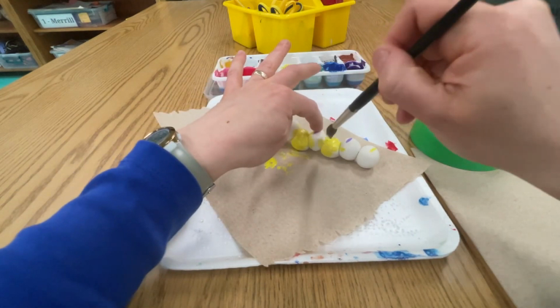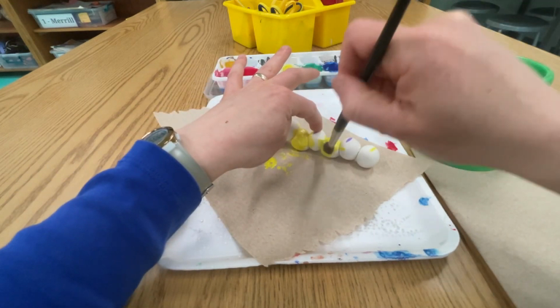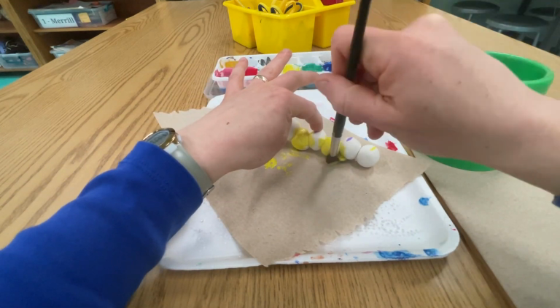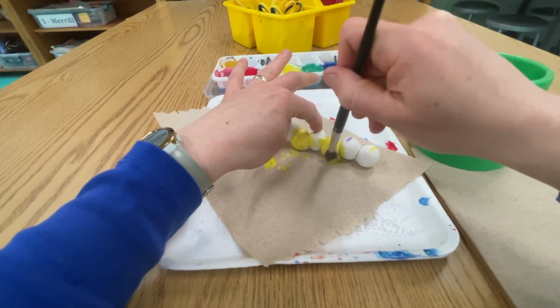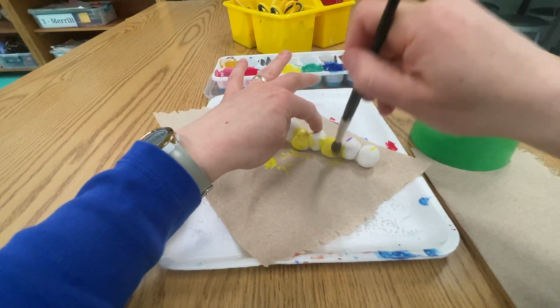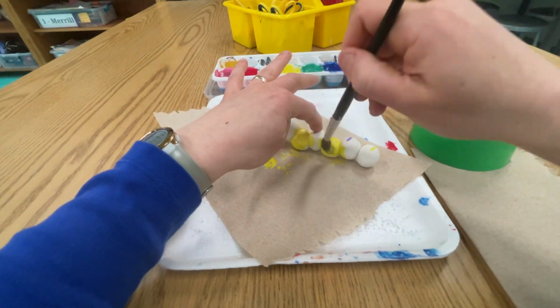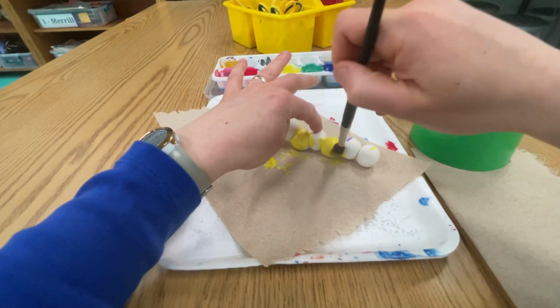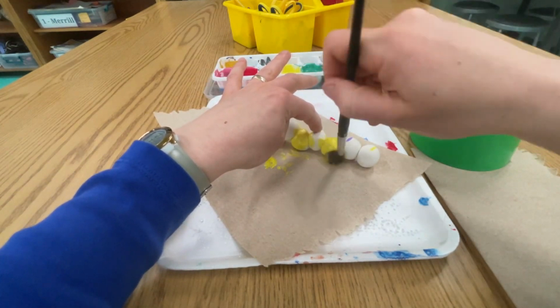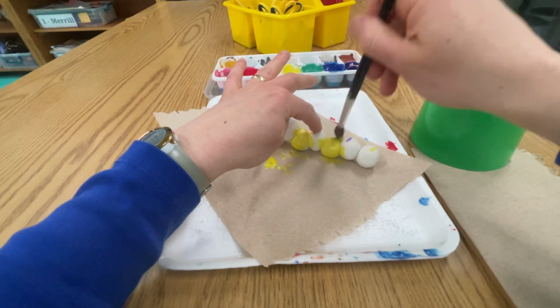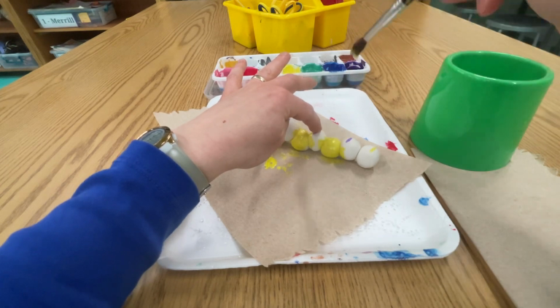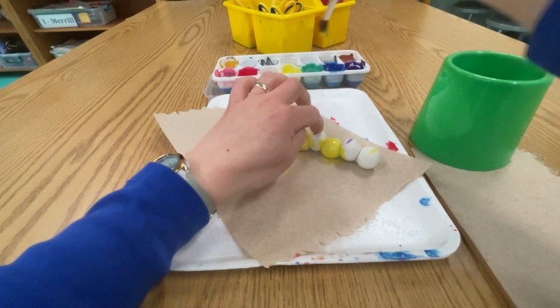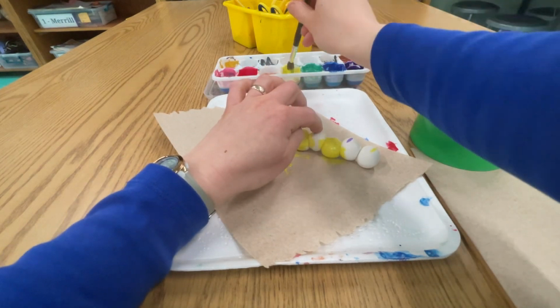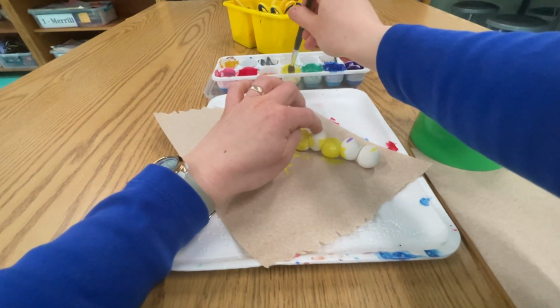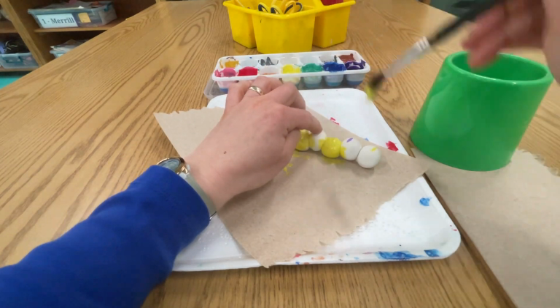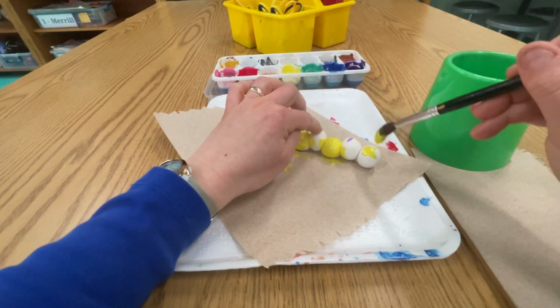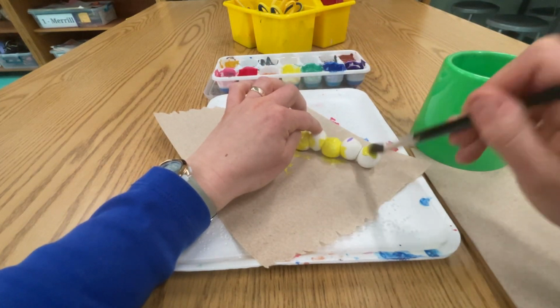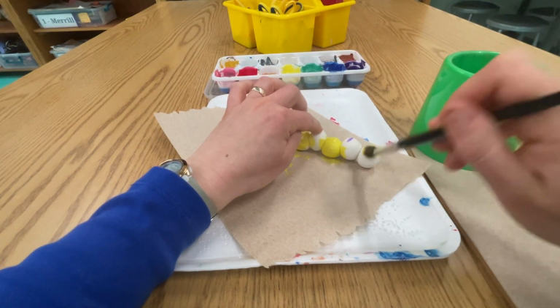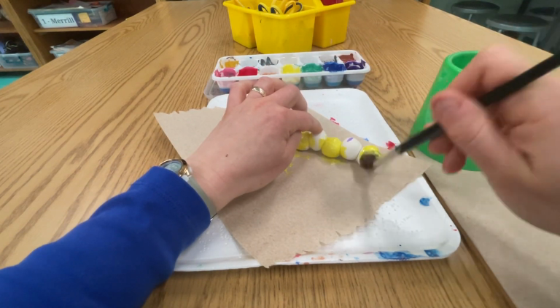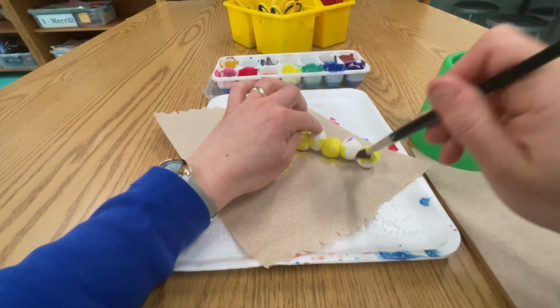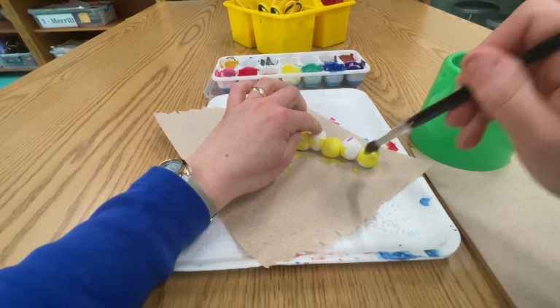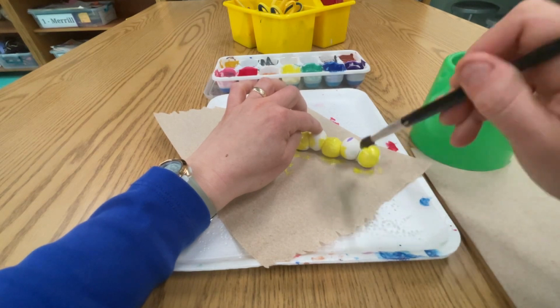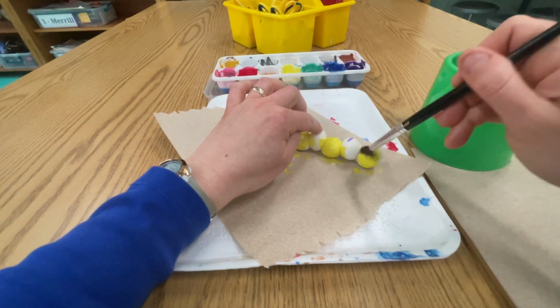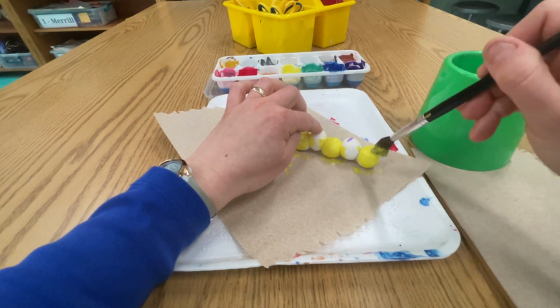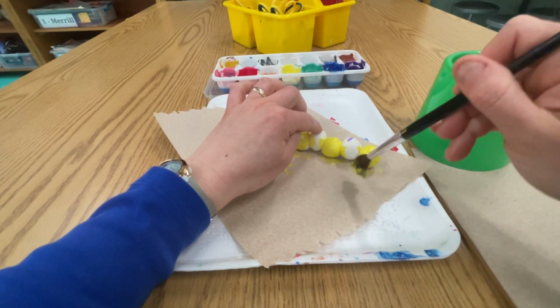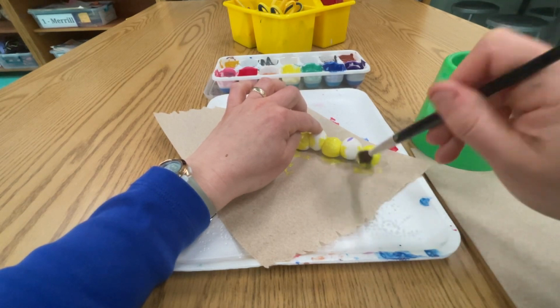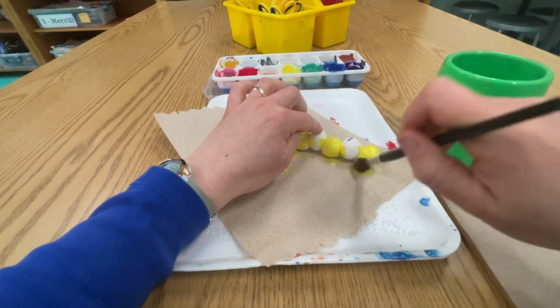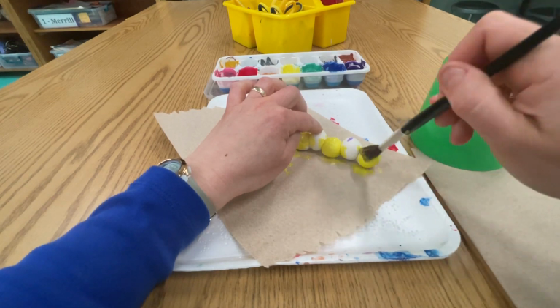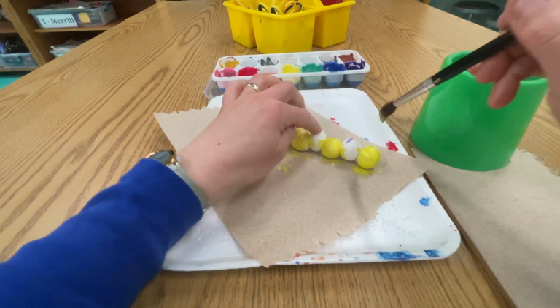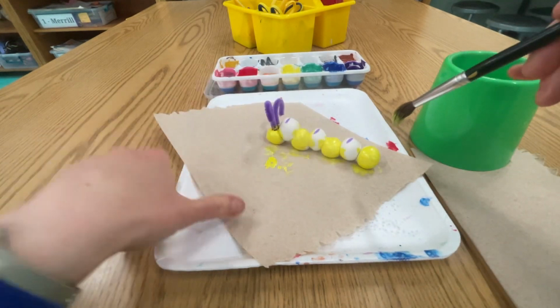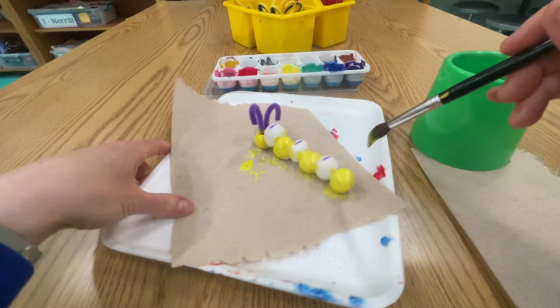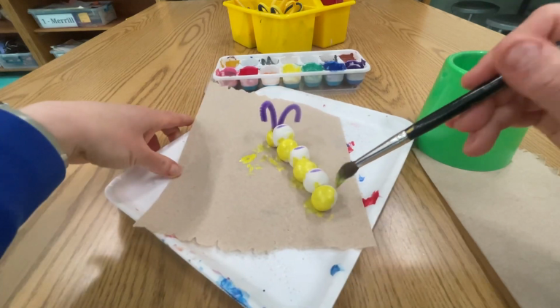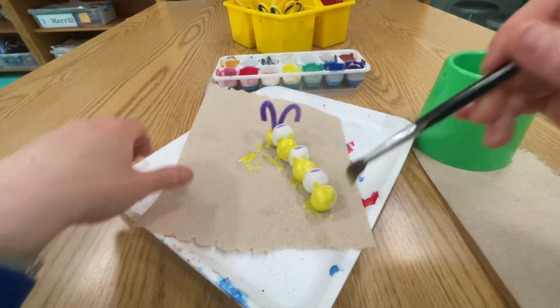You can hold it steady though. Paint all those lighter color parts of your caterpillar first — get all those white spots.